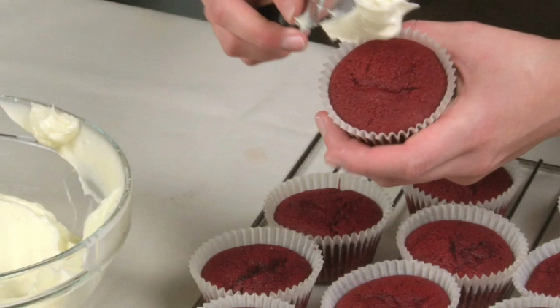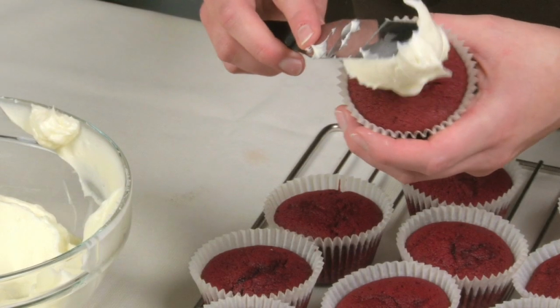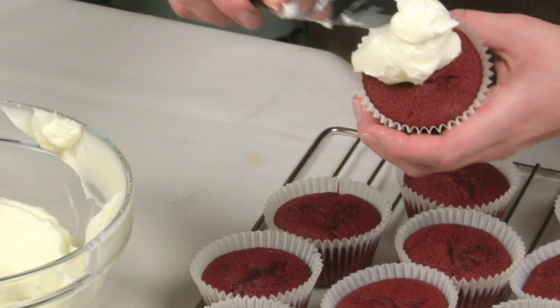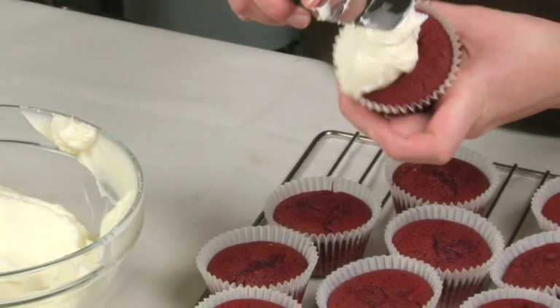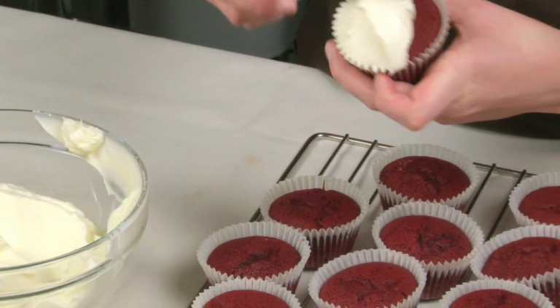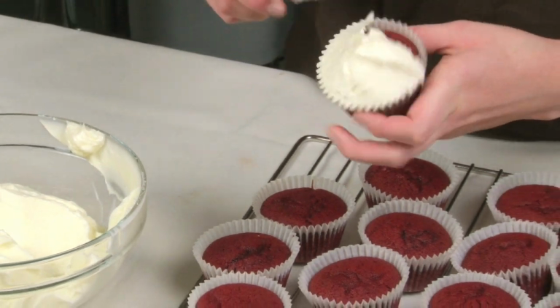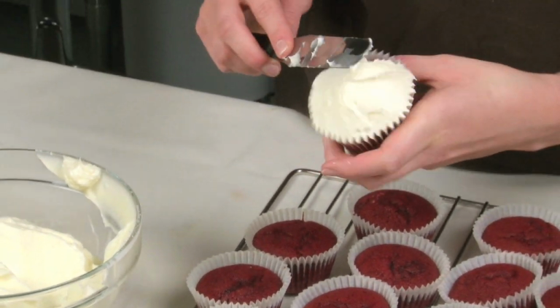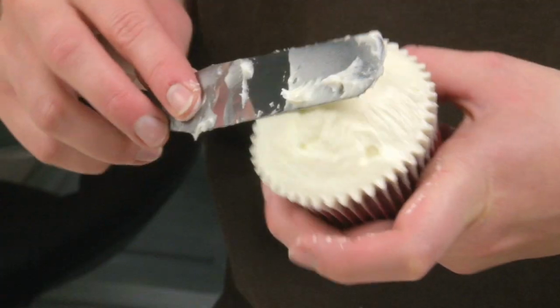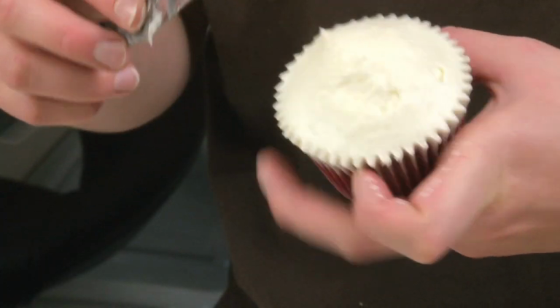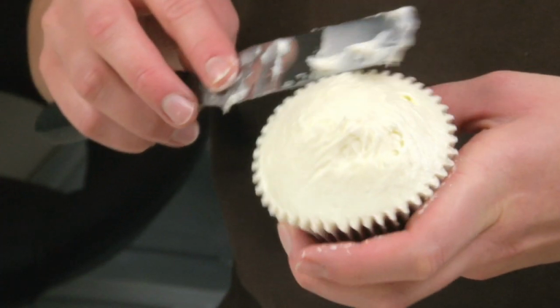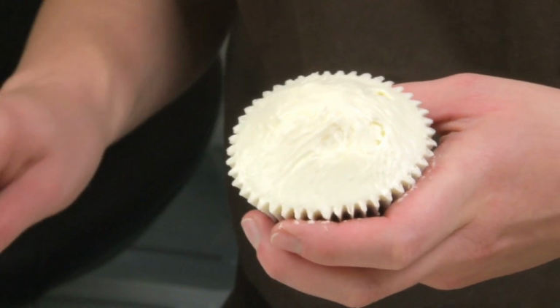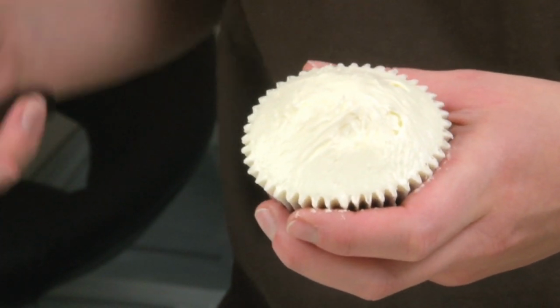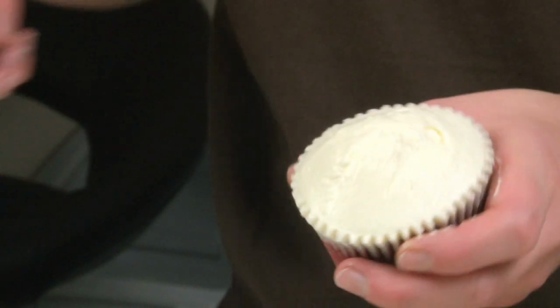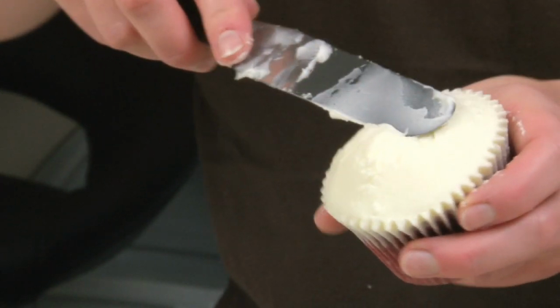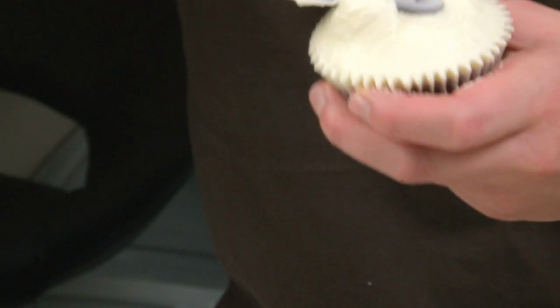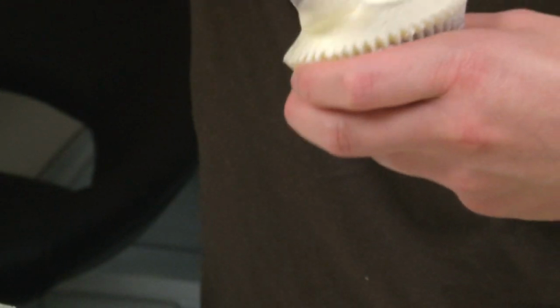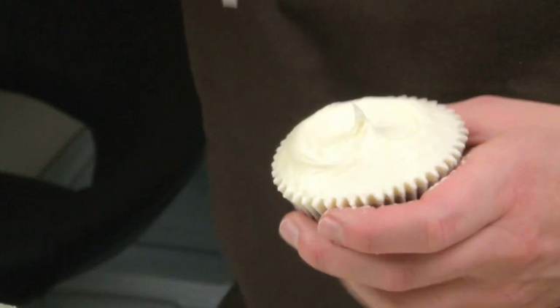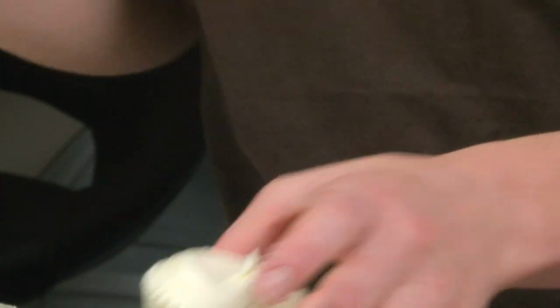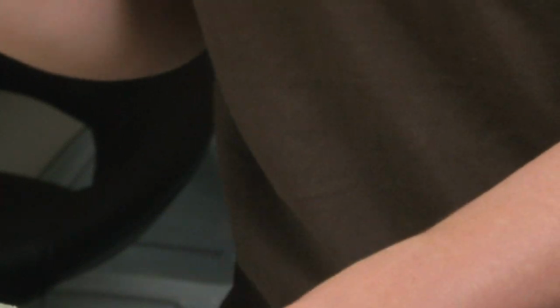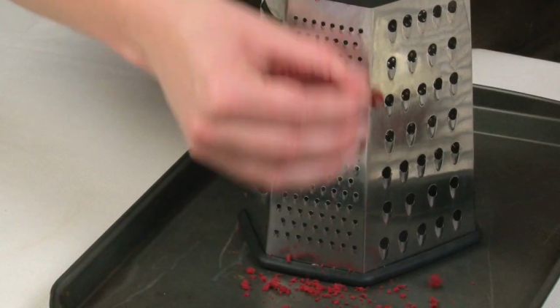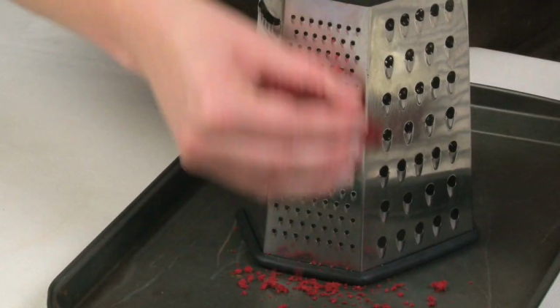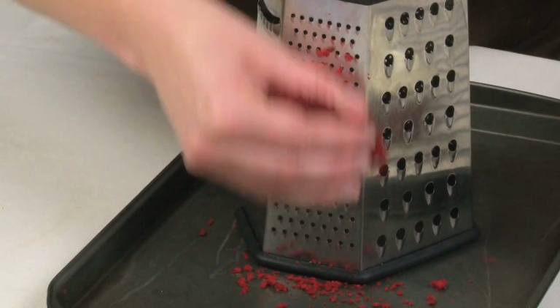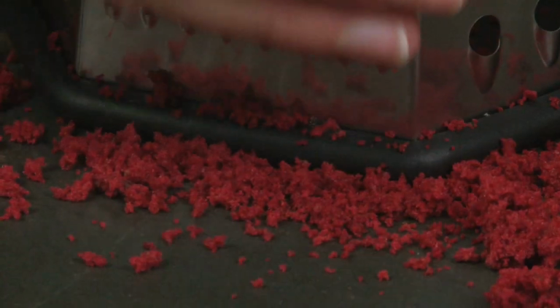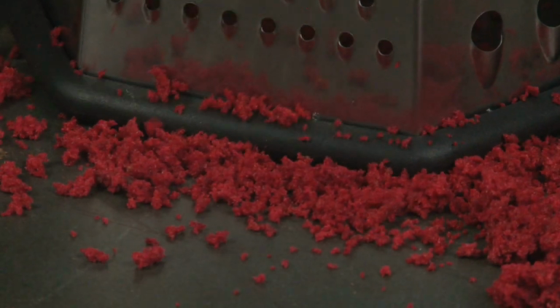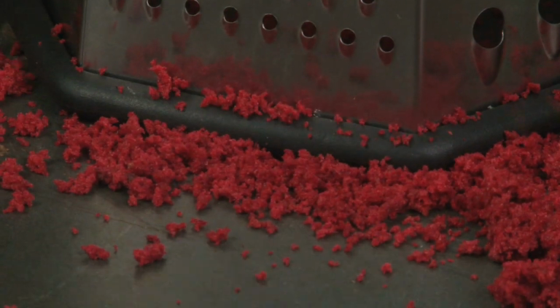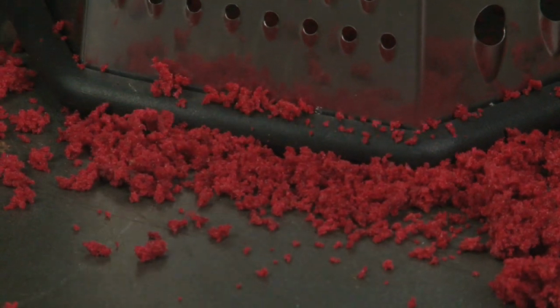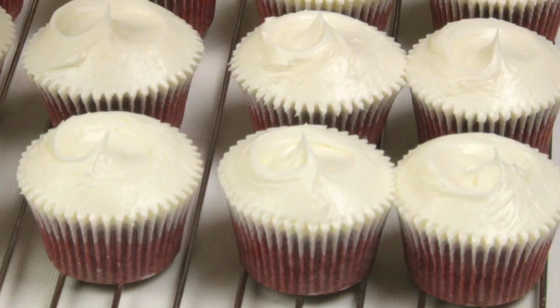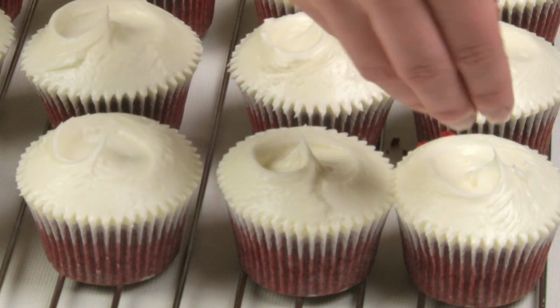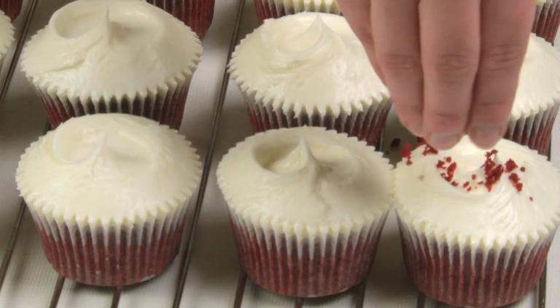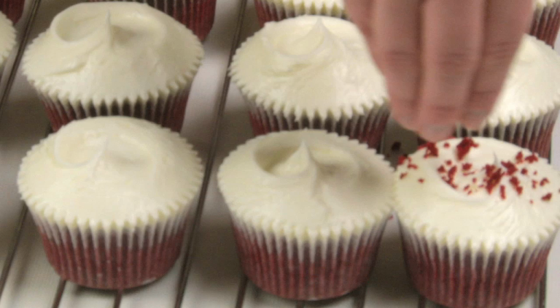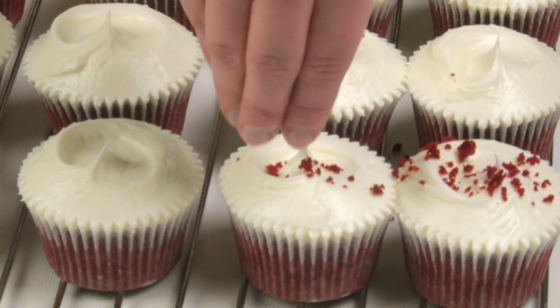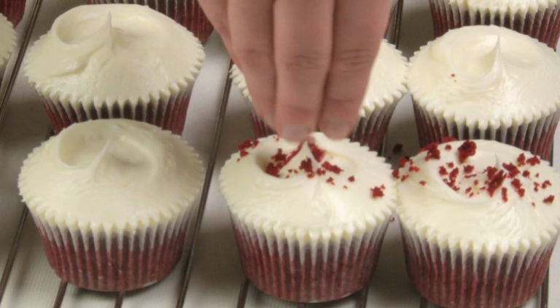Leaving one cupcake aside, frost the cupcakes making a swirl in the middle with a palette knife. Grate your remaining cake to form red velvet crumbs and decorate on top of the frosting to finish.